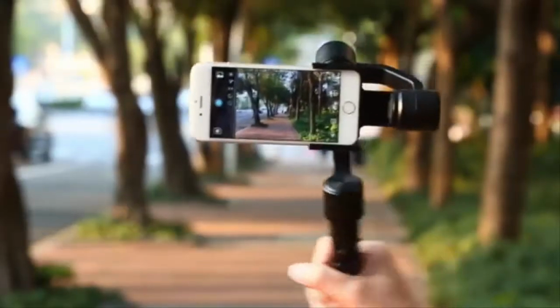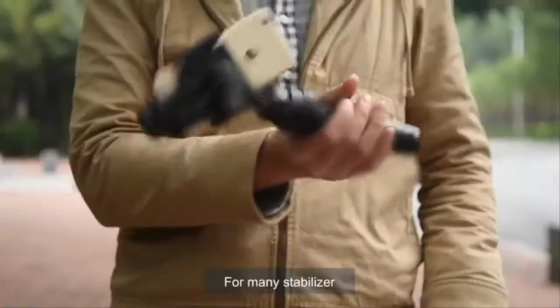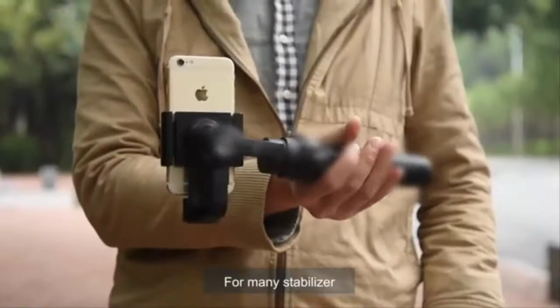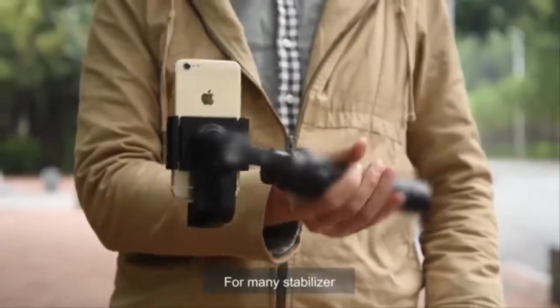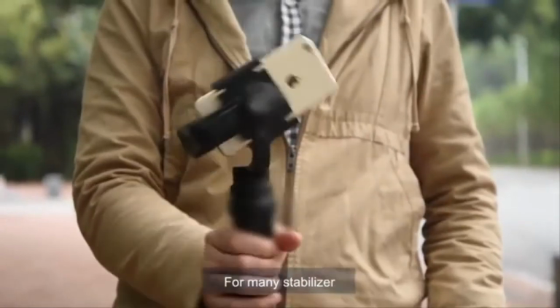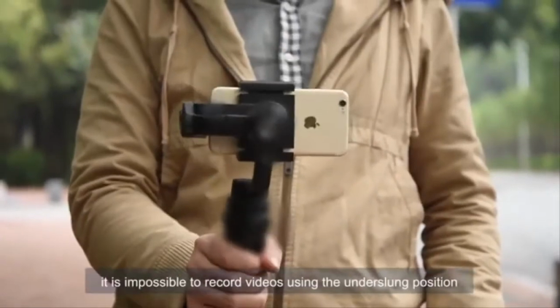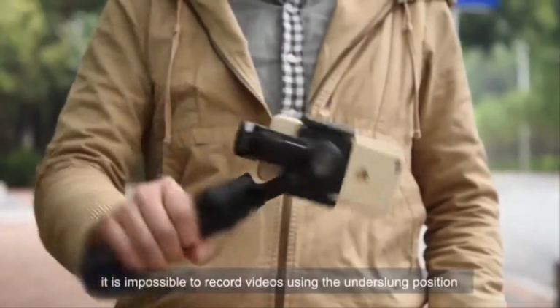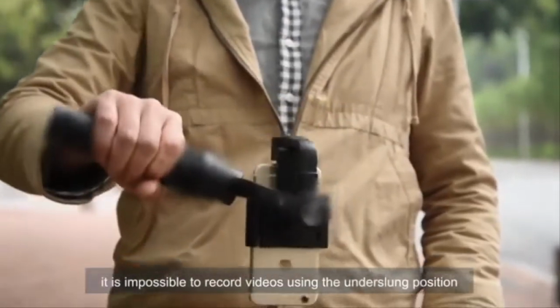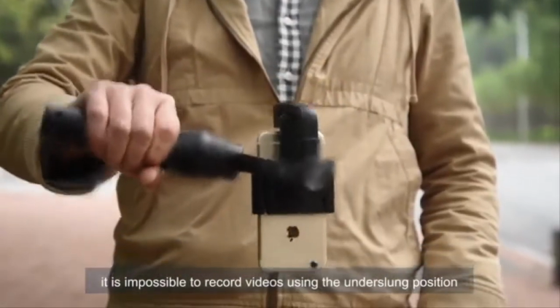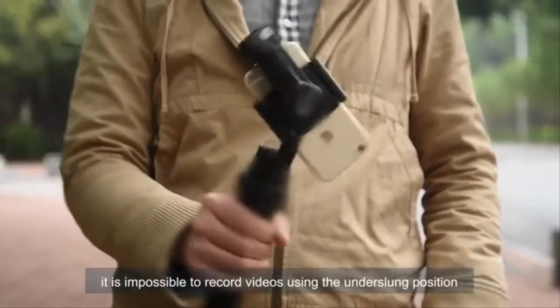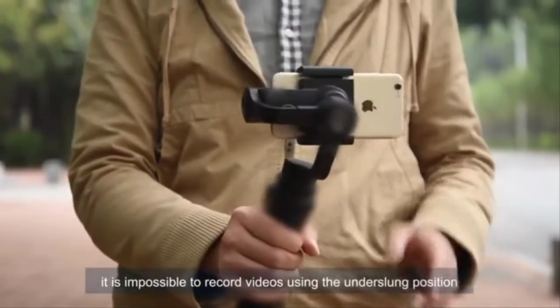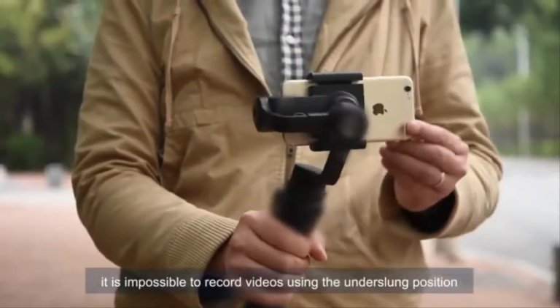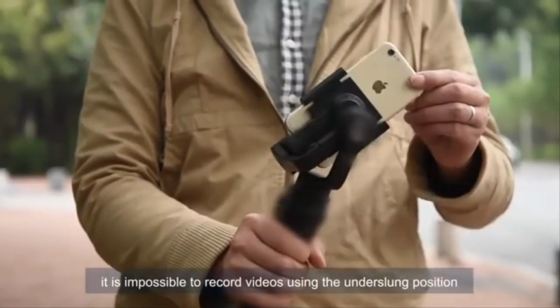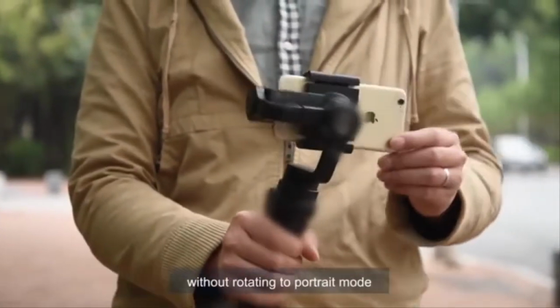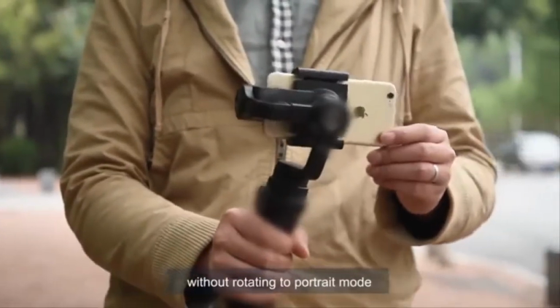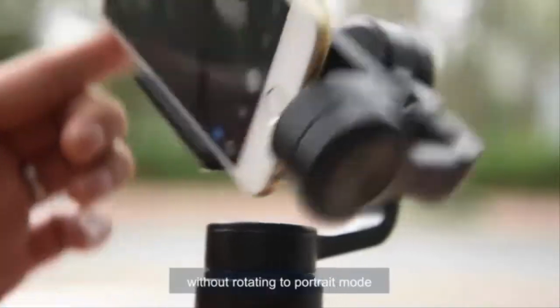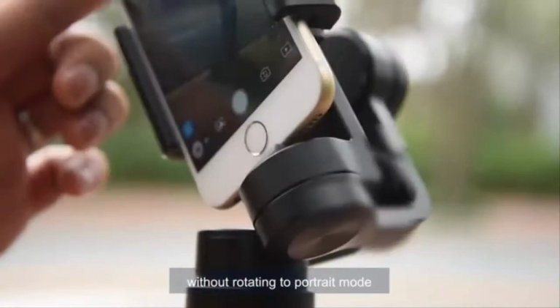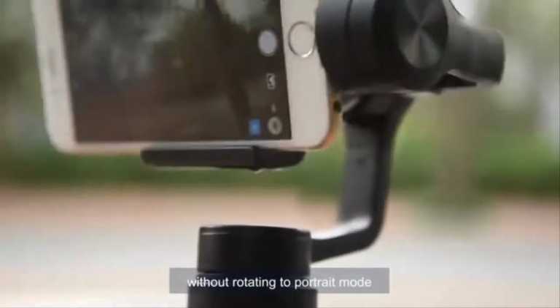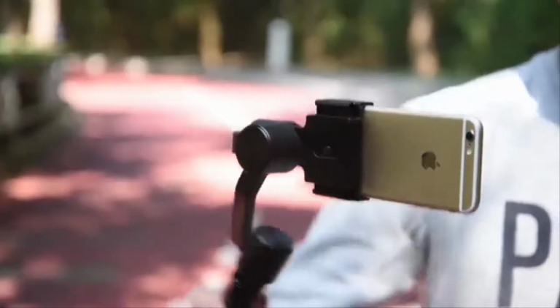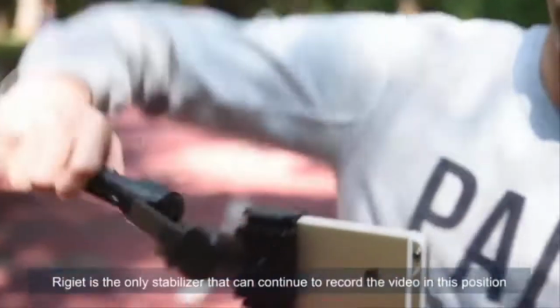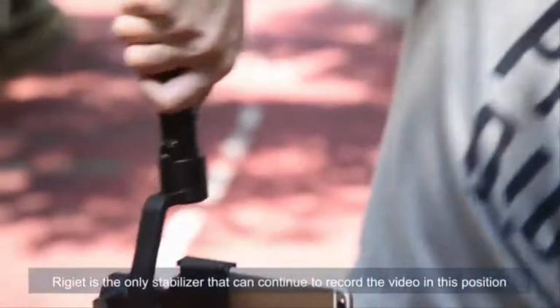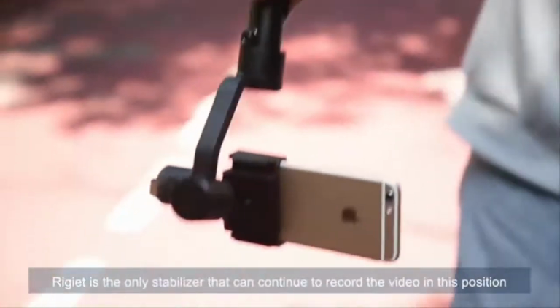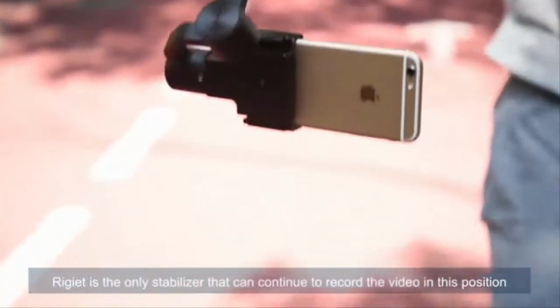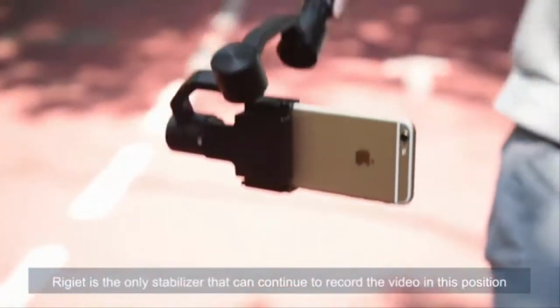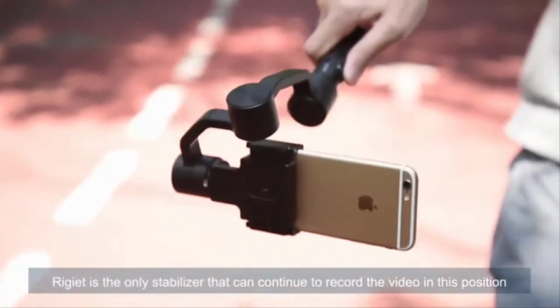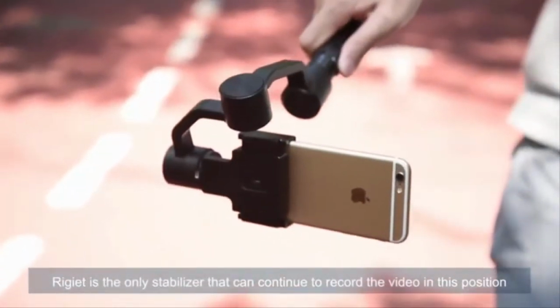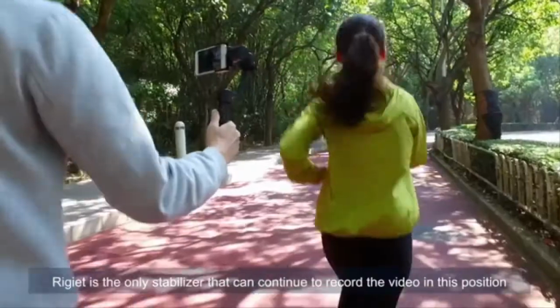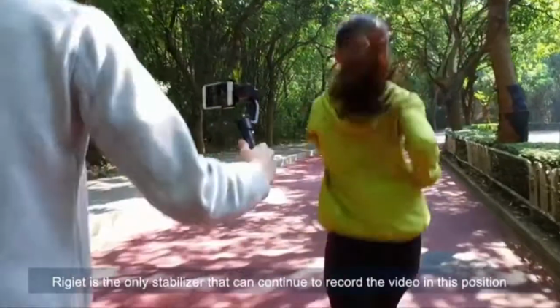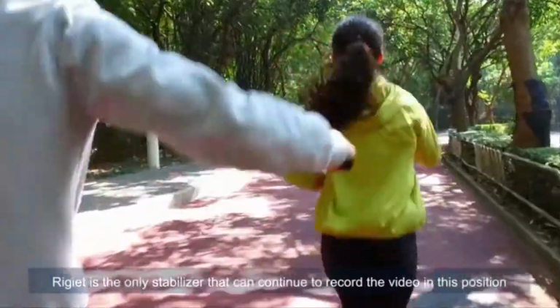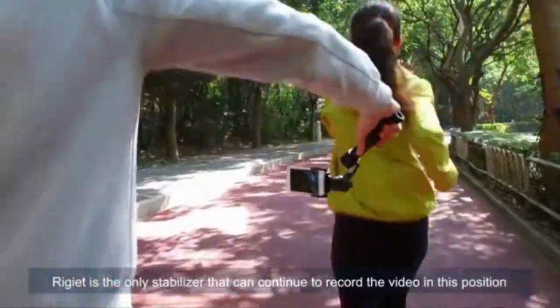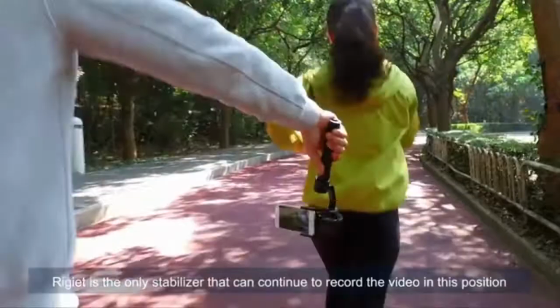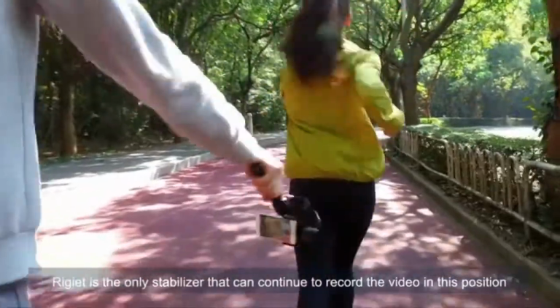For many stabilizers, it is impossible to record videos using the underslung position without rotating to portrait mode. Regiette is the only stabilizer that can continue to record video in this position.